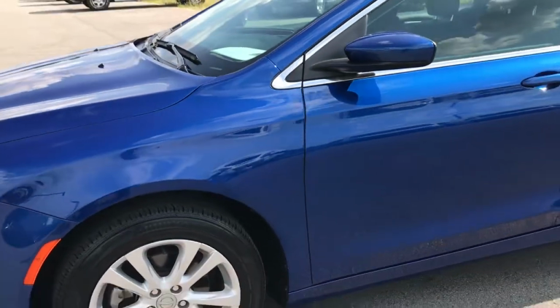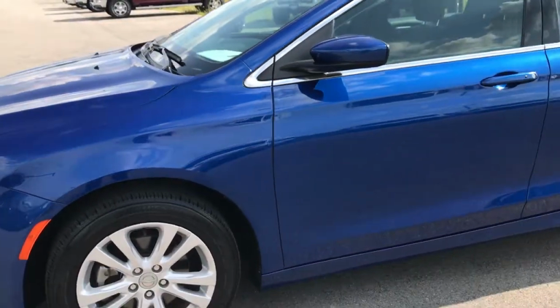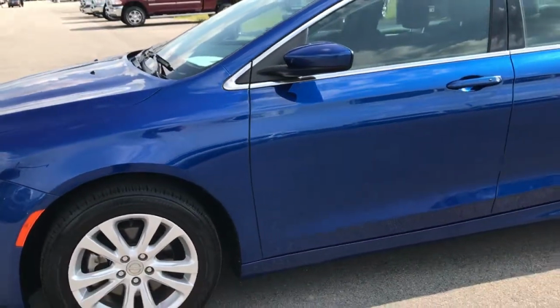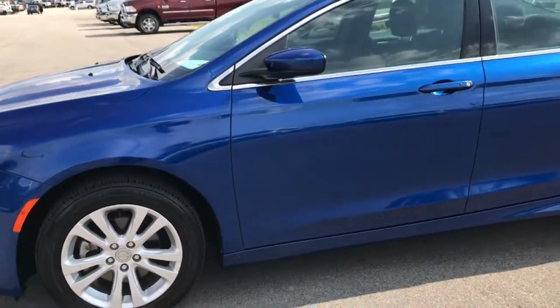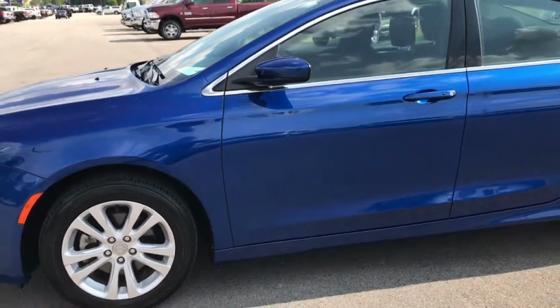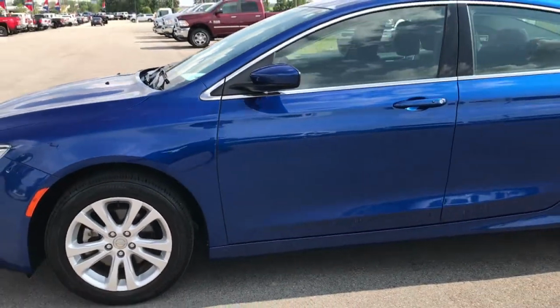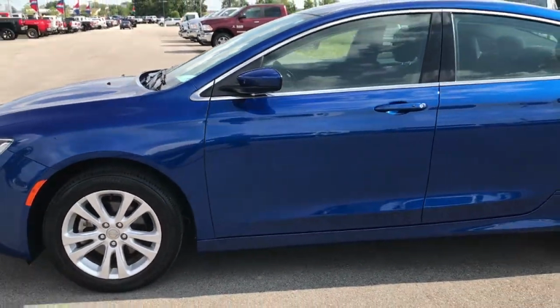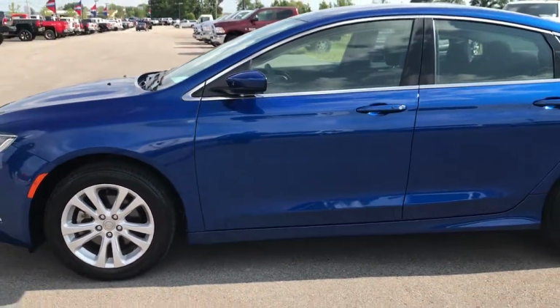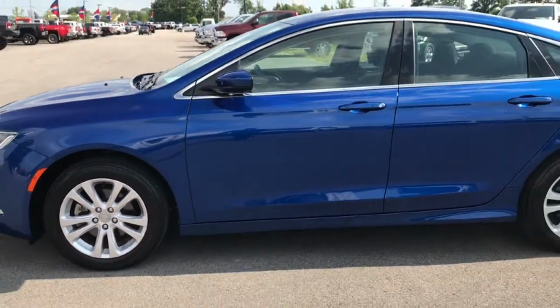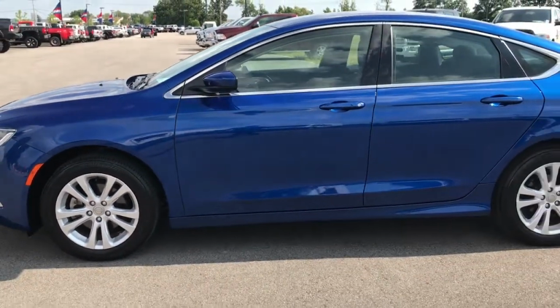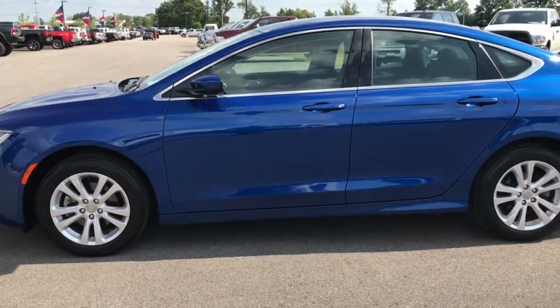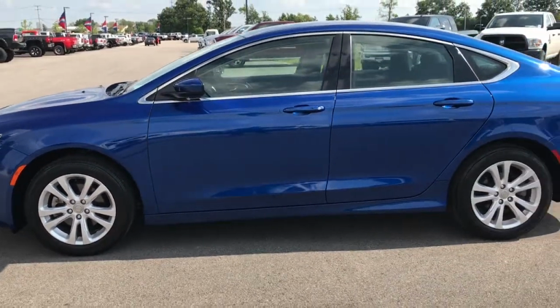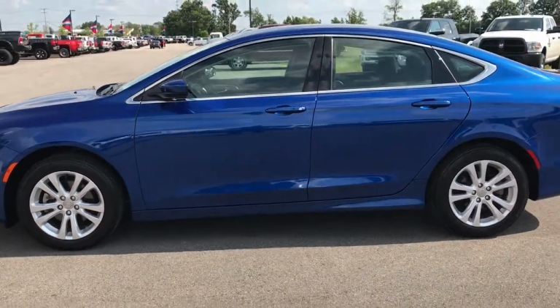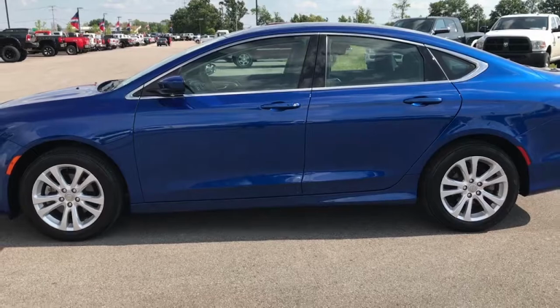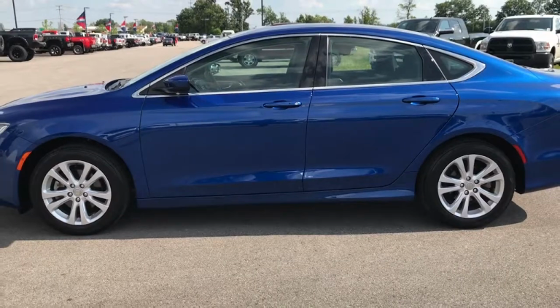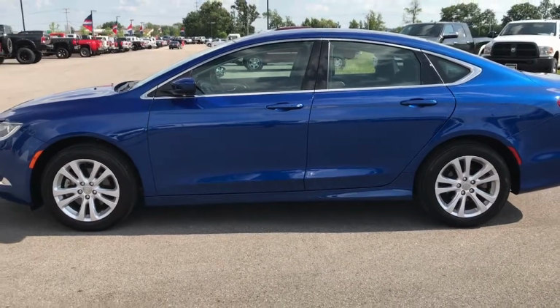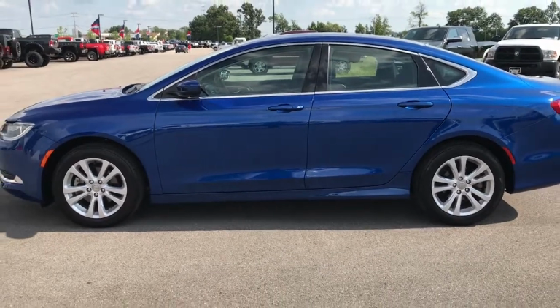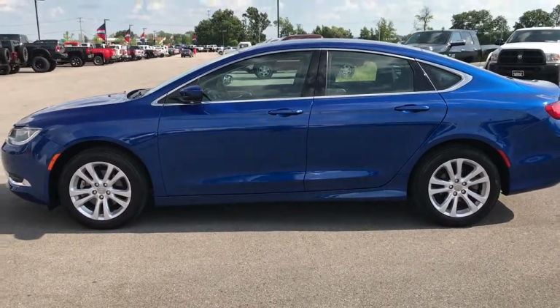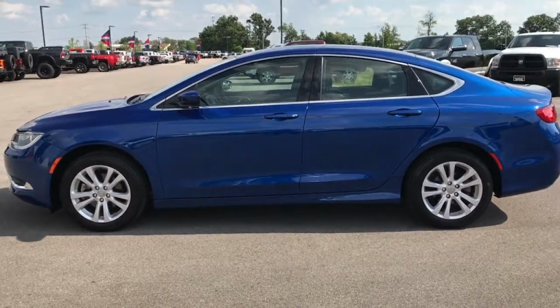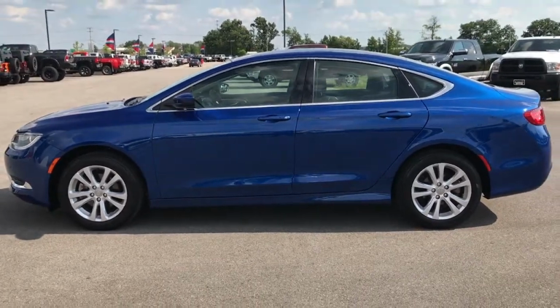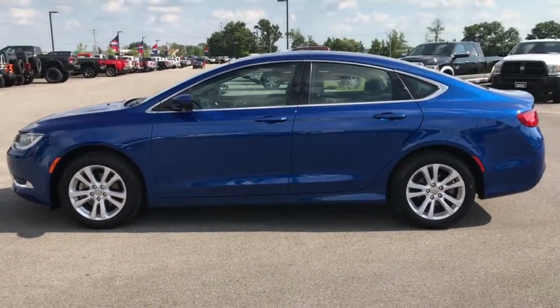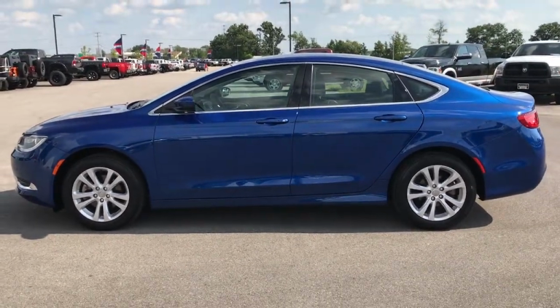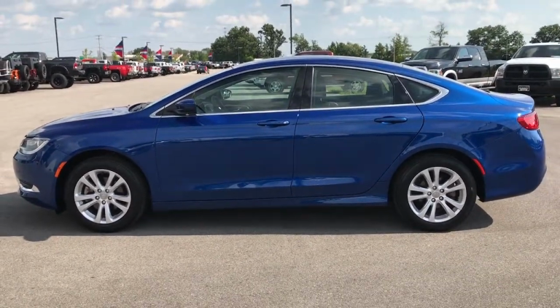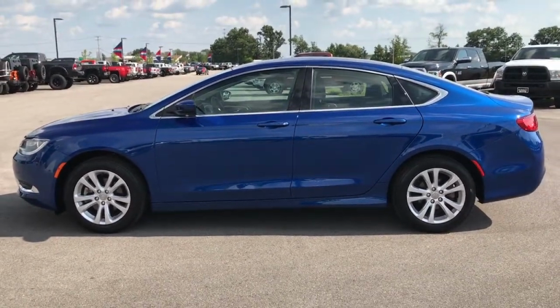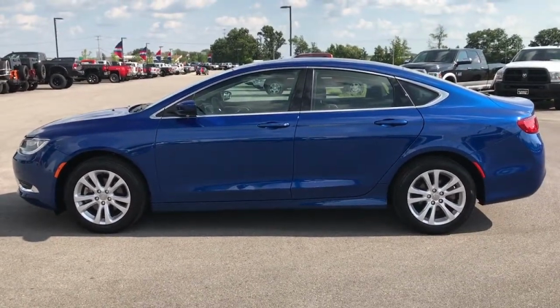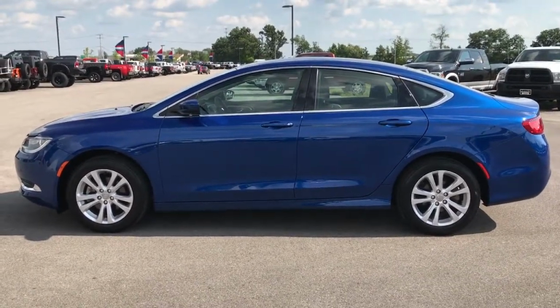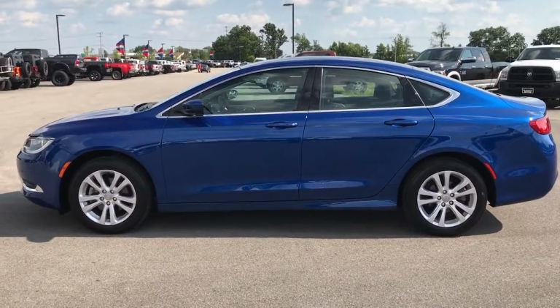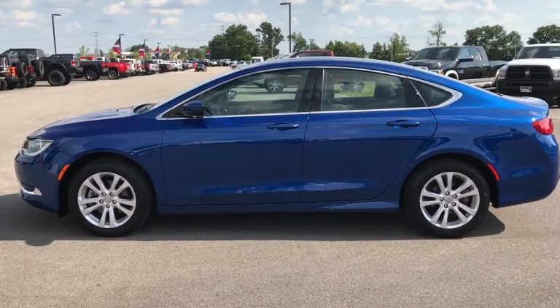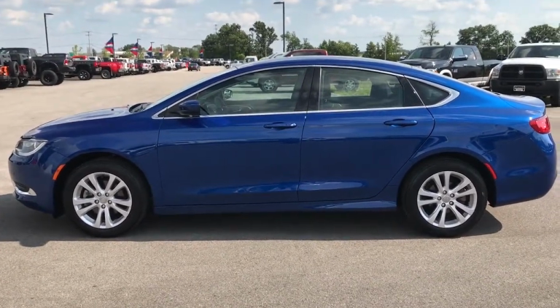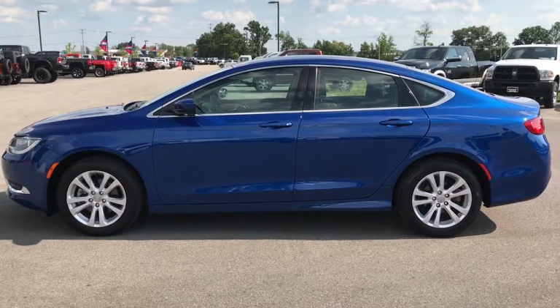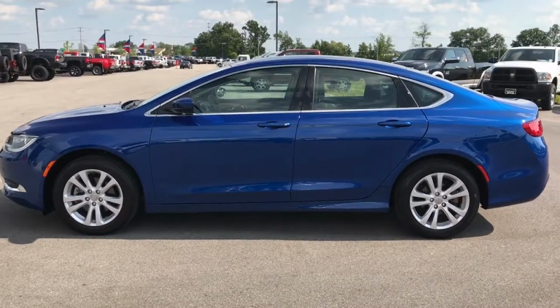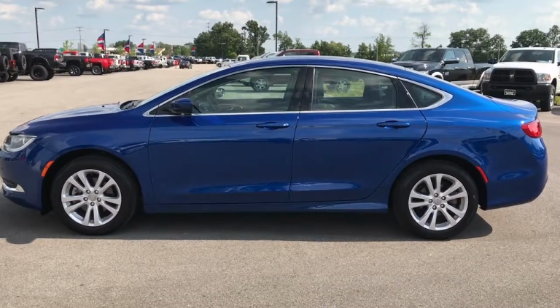To see more pictures of this car or one of our other 400 new and used cars, trucks, SUVs, minivans, Wranglers — you name it, we got it. Go to our website at www.summitauto.com.